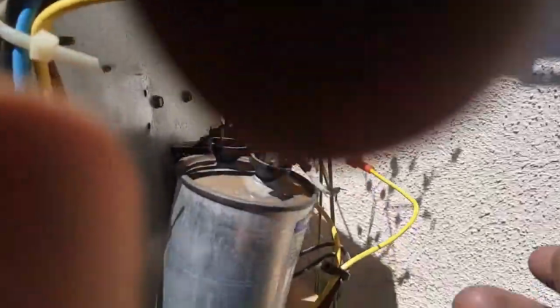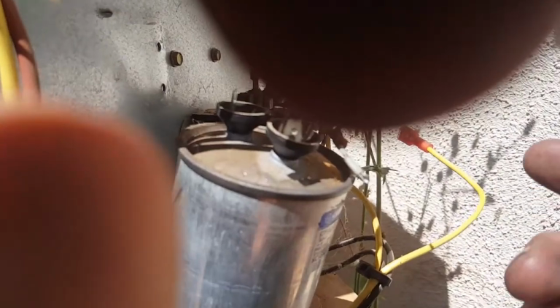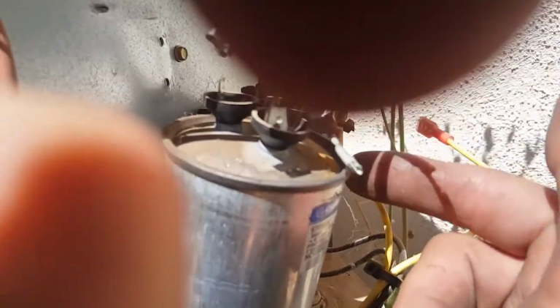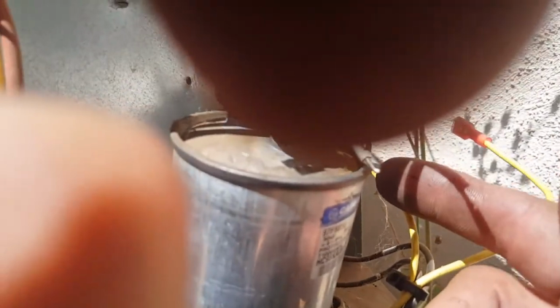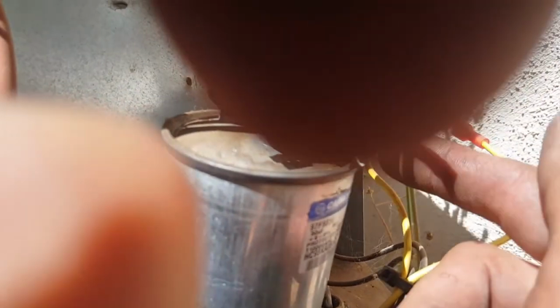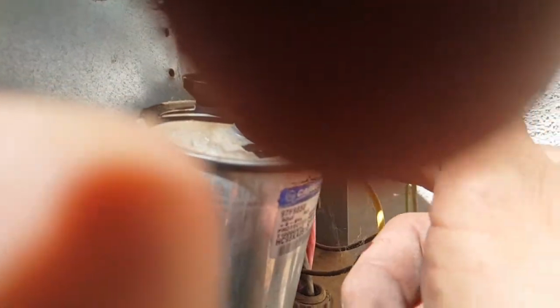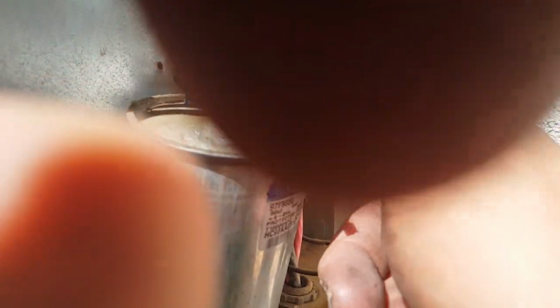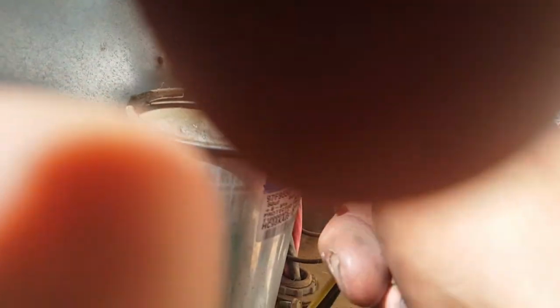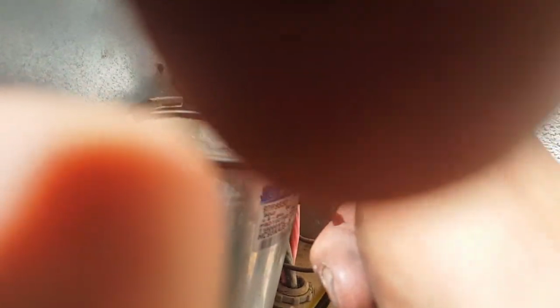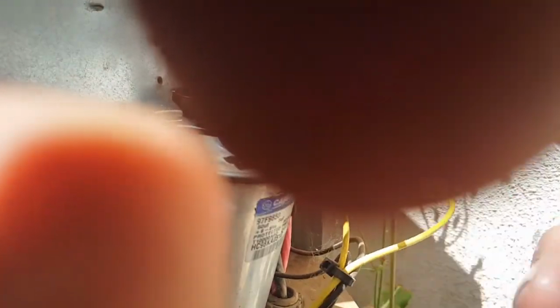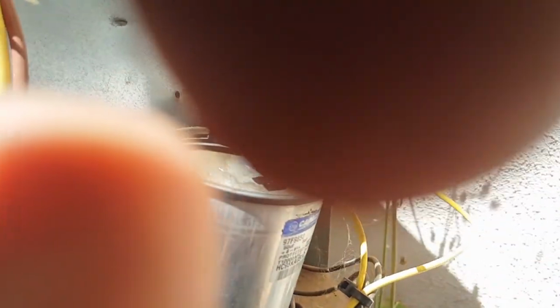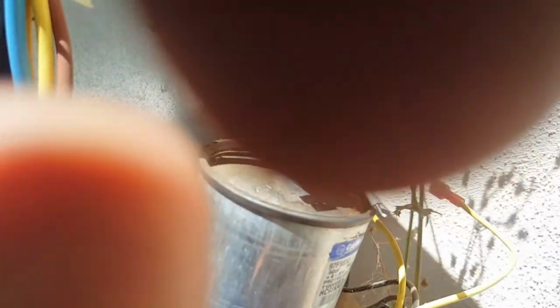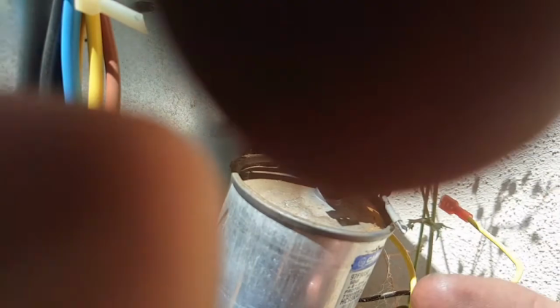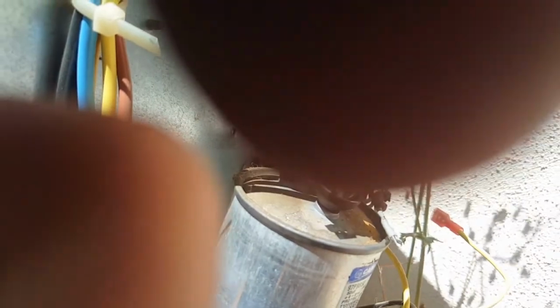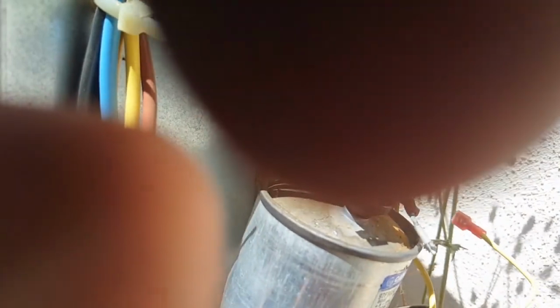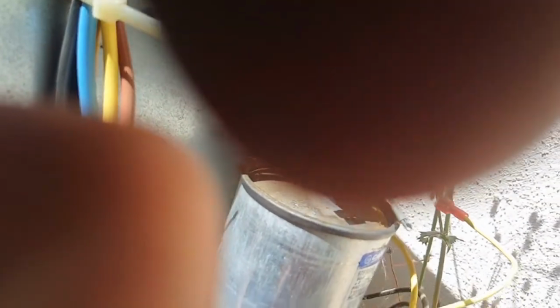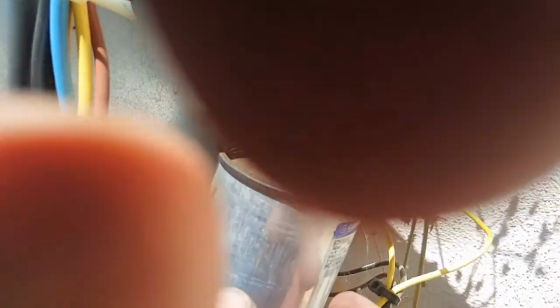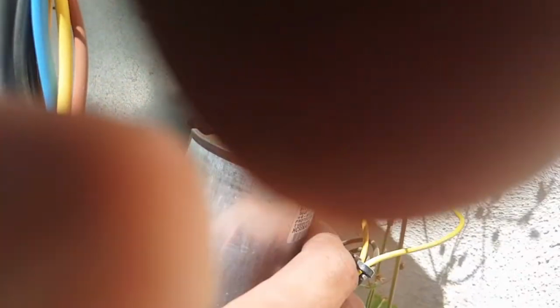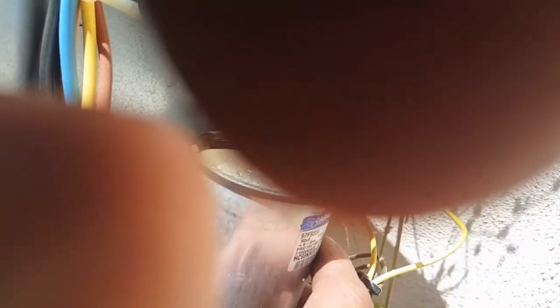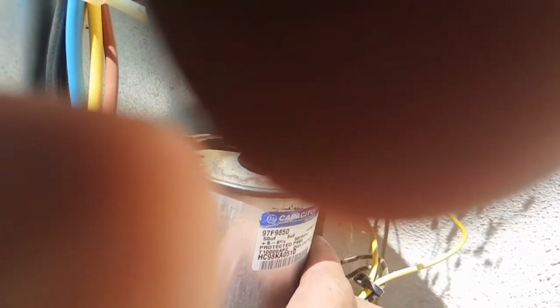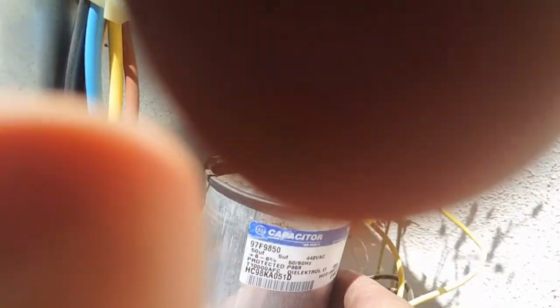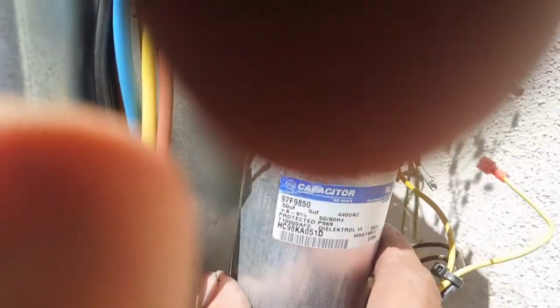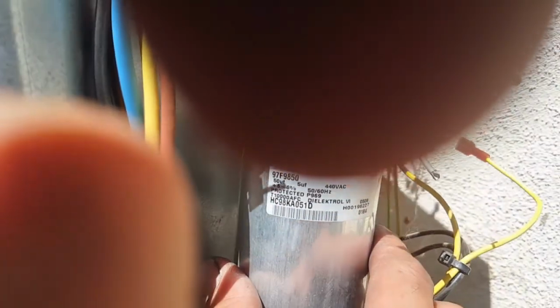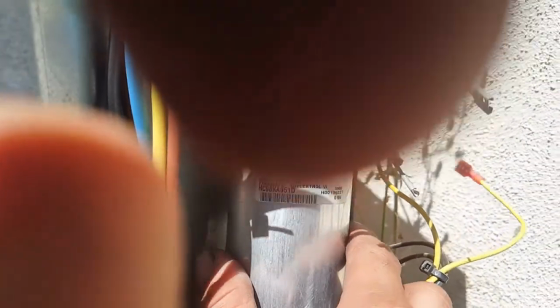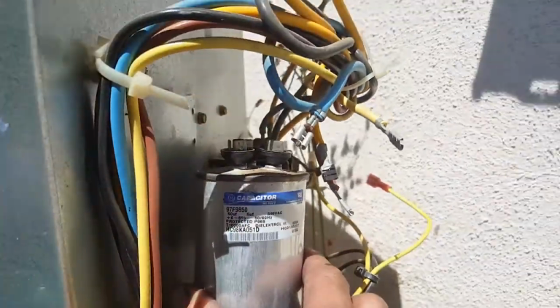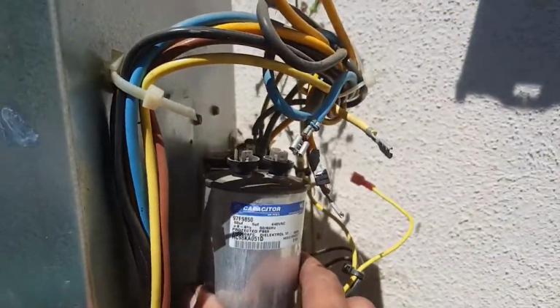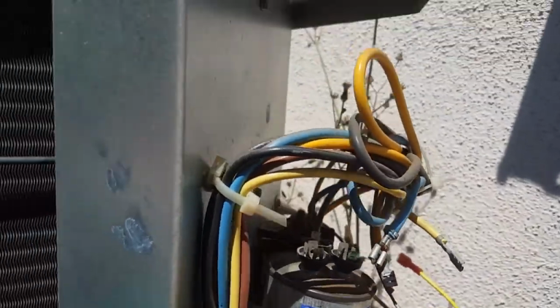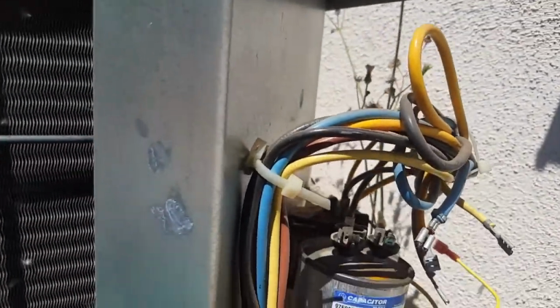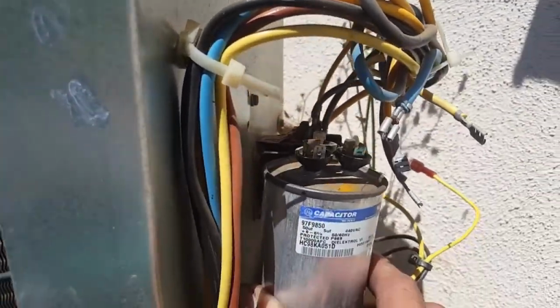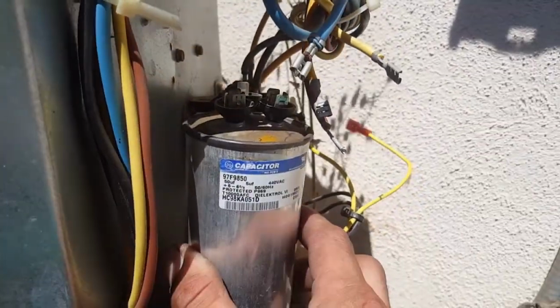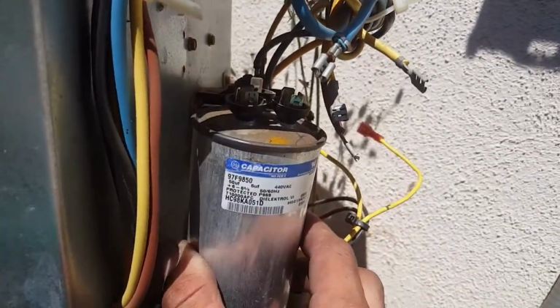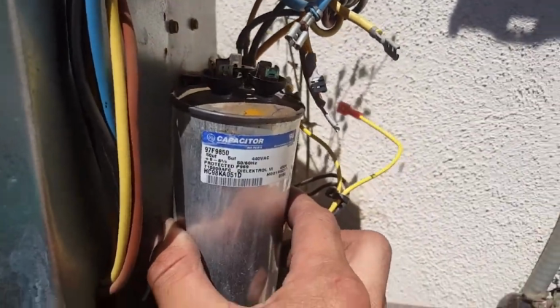The other thing we check is the contactor, which is functioning properly. Doesn't appear to be any issues there. Then we look at the capacitor because there's not much else in here. There's a fan and a compressor, which are two motors of their own.